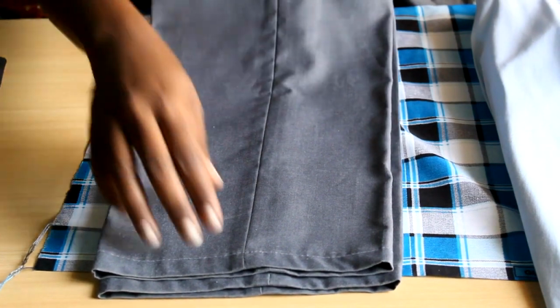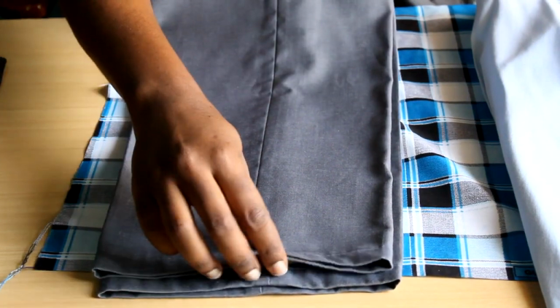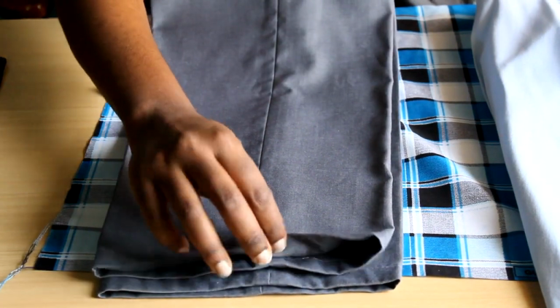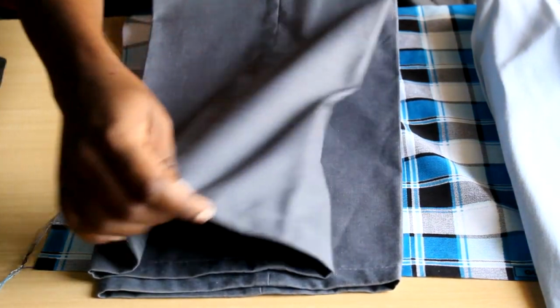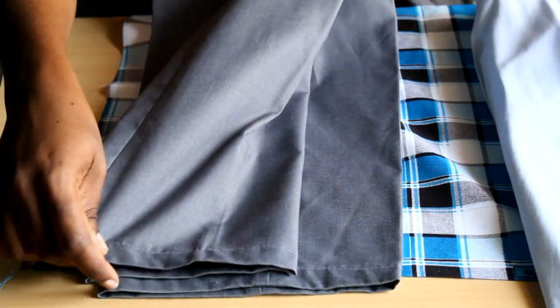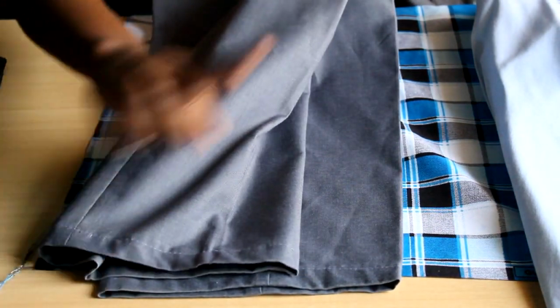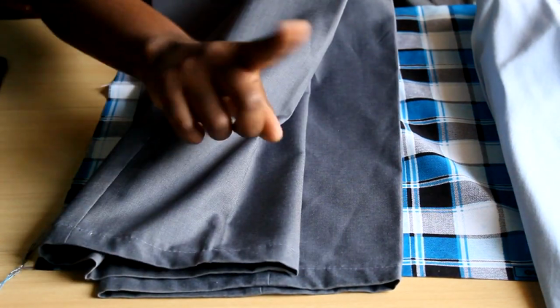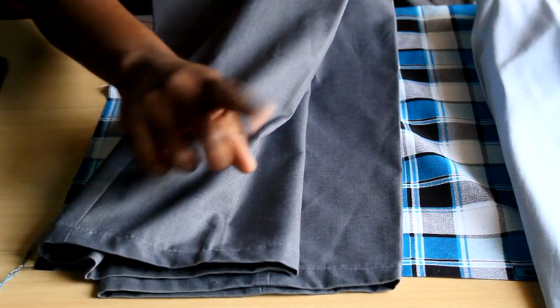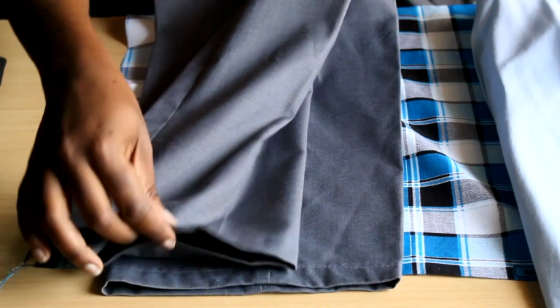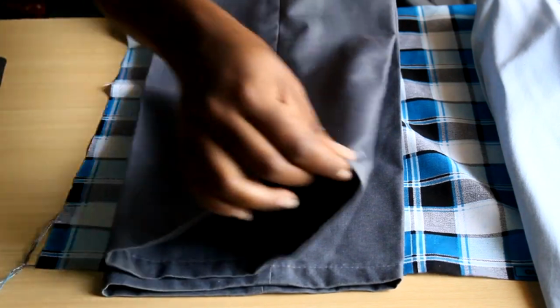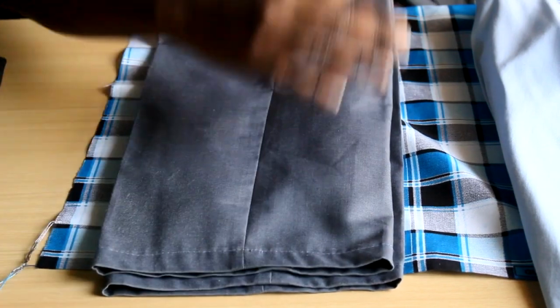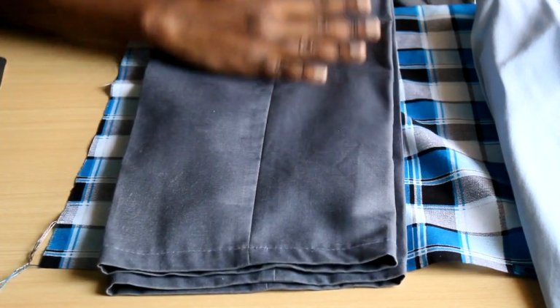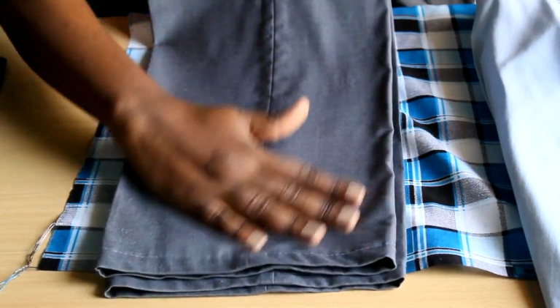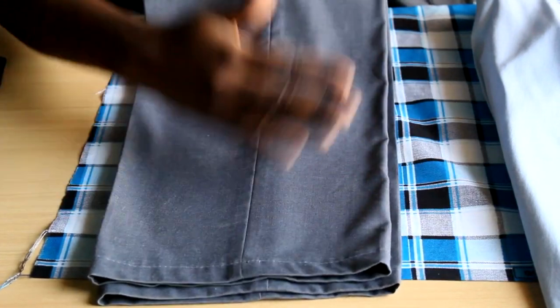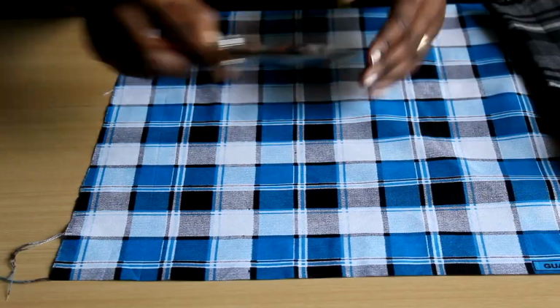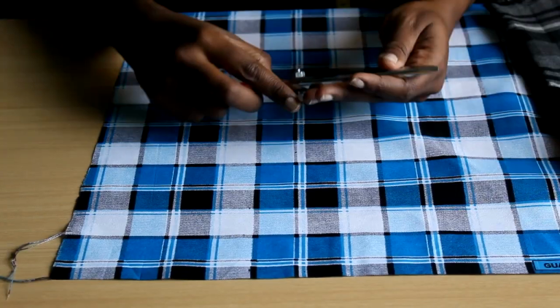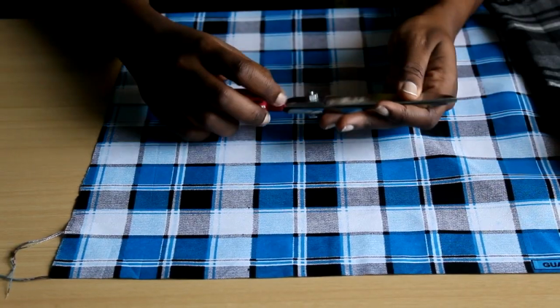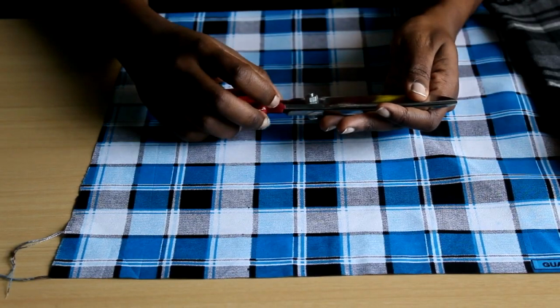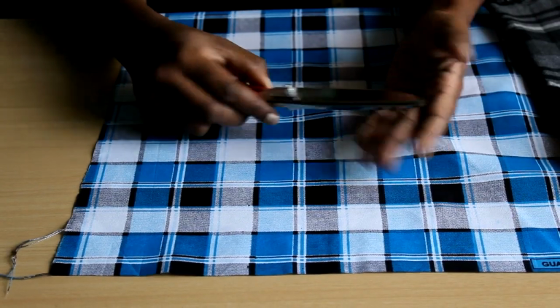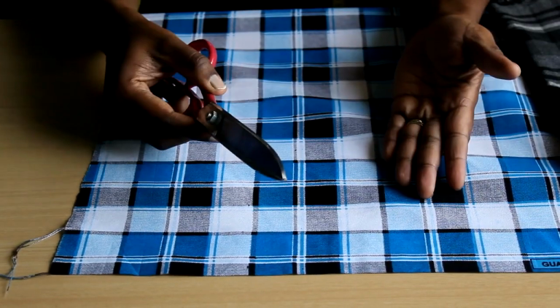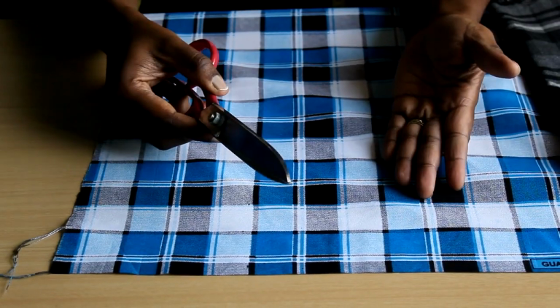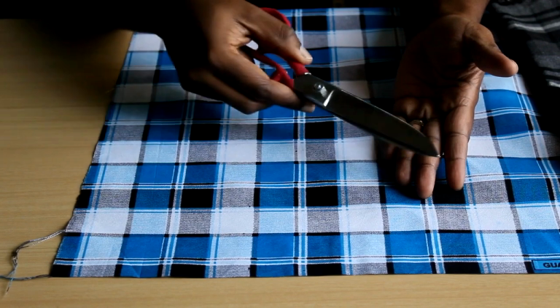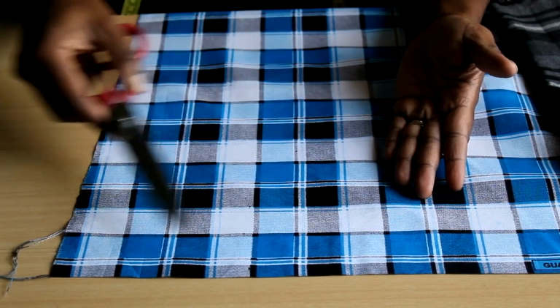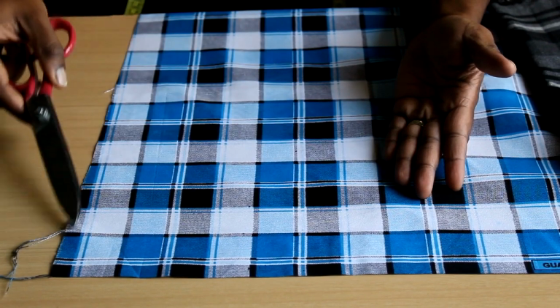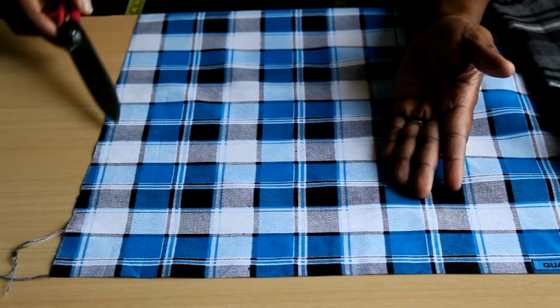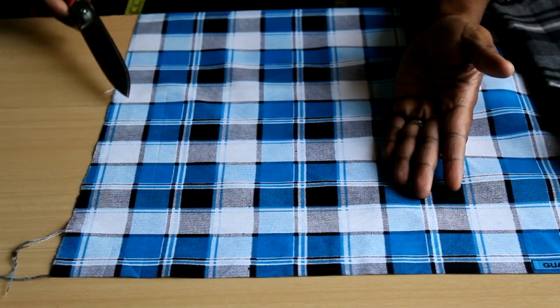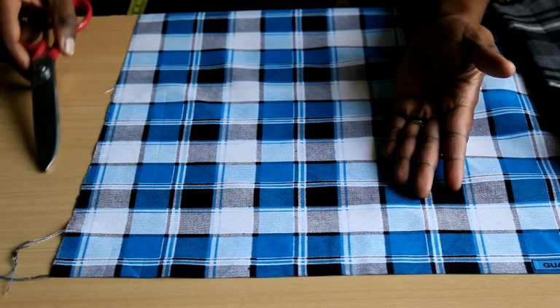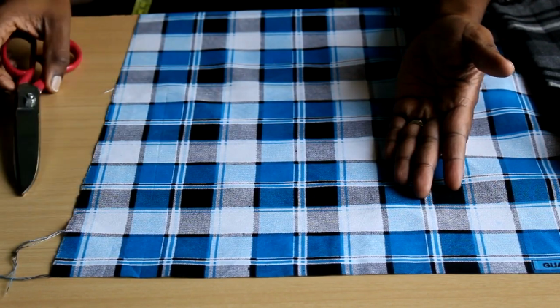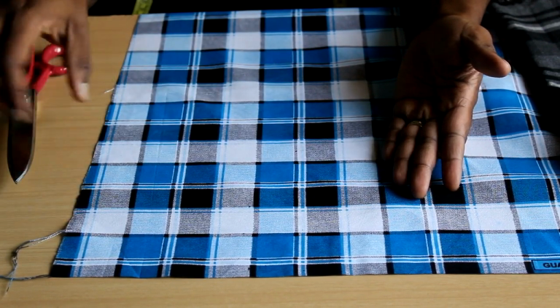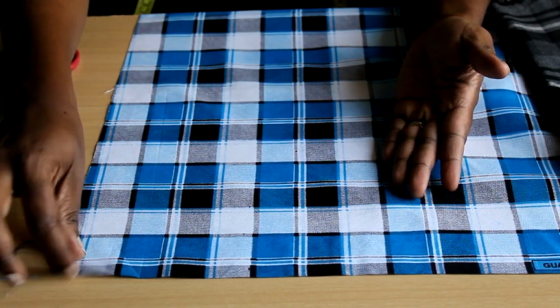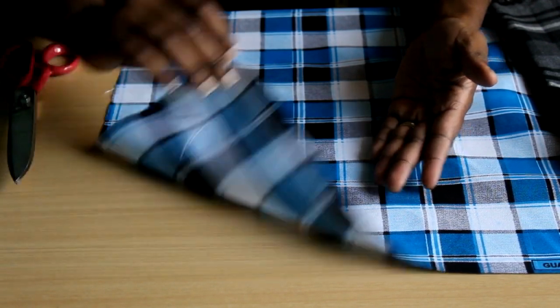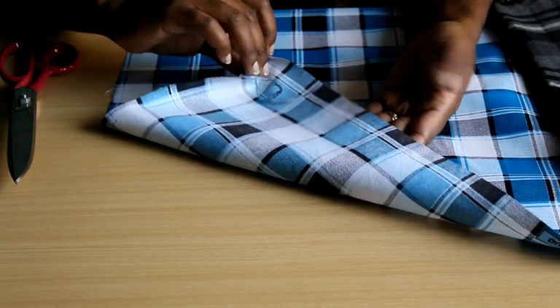Otherwise, your pants legs are twisted, your sleeves are twisted, and no amount of ironing is going to solve that problem. So first, you need to know if your fabric is off grain in the first place — it might not be.